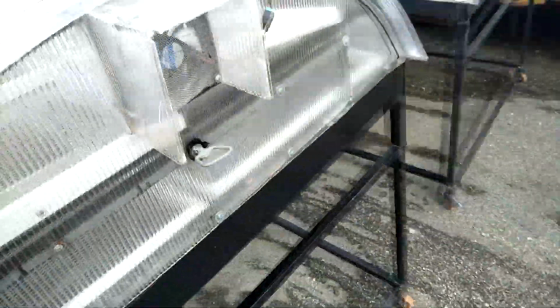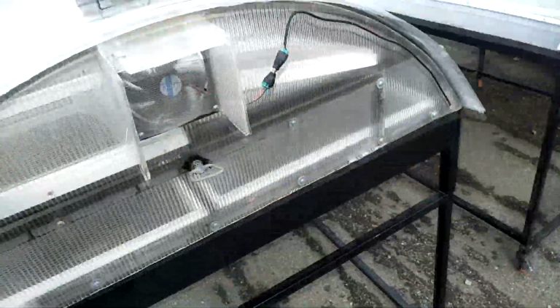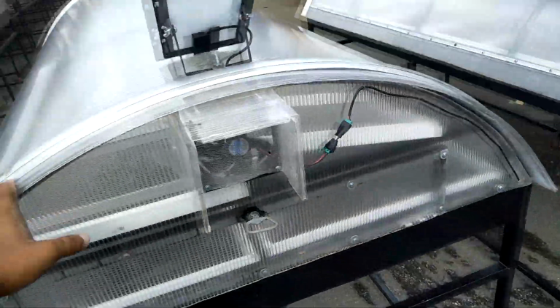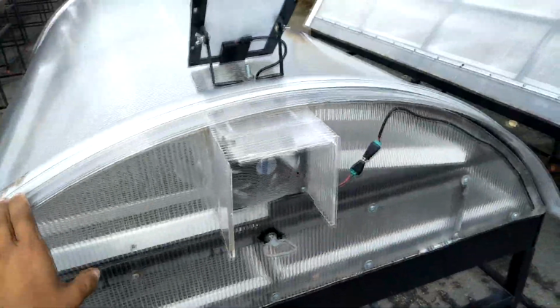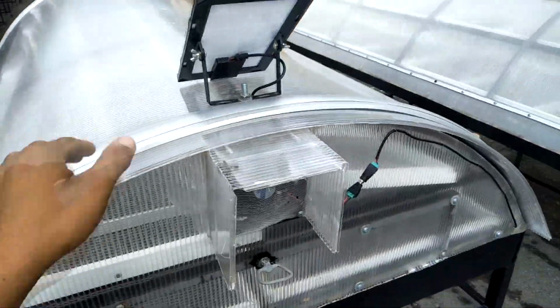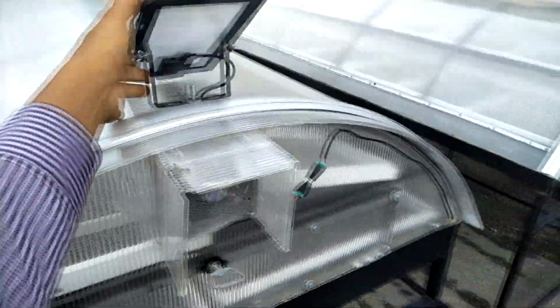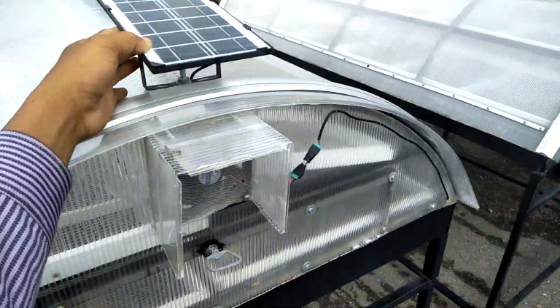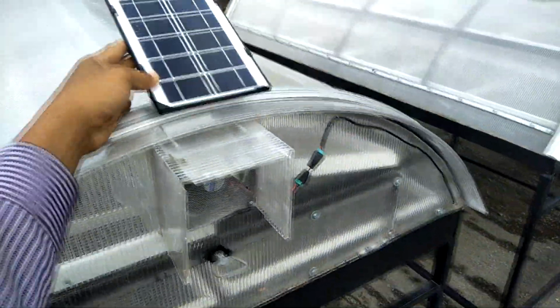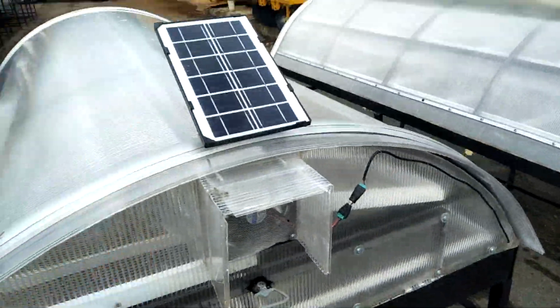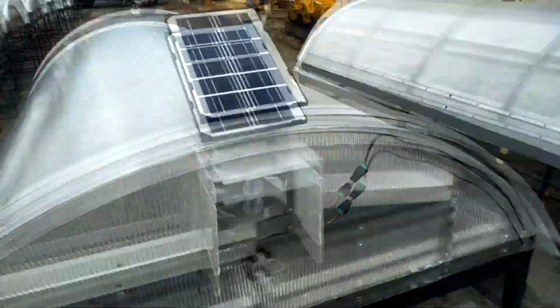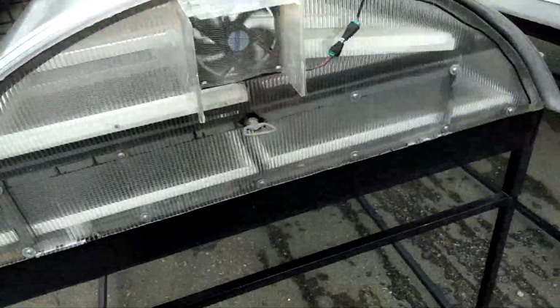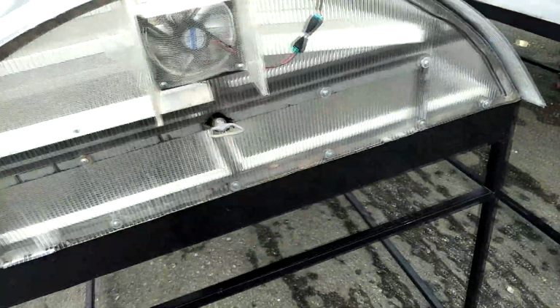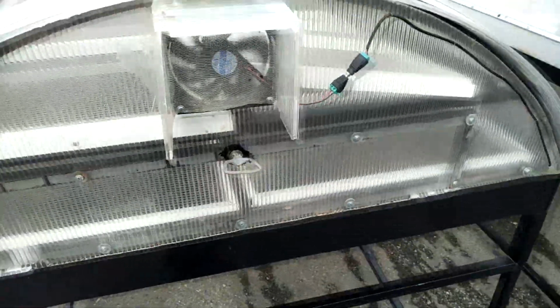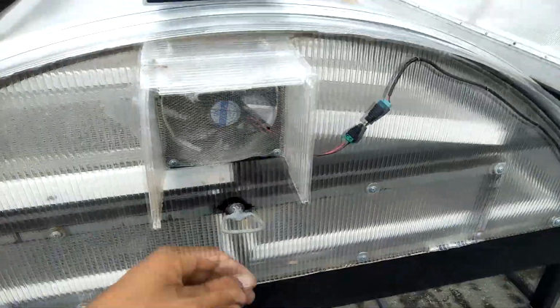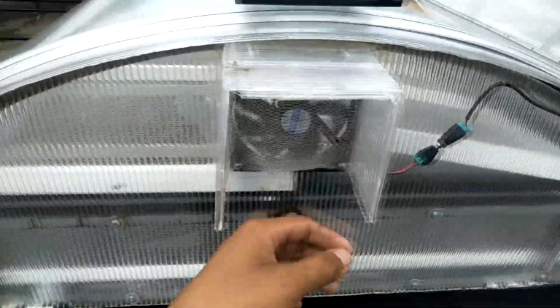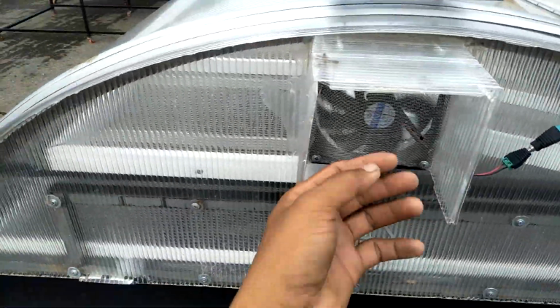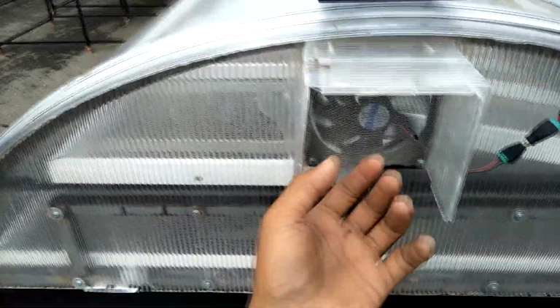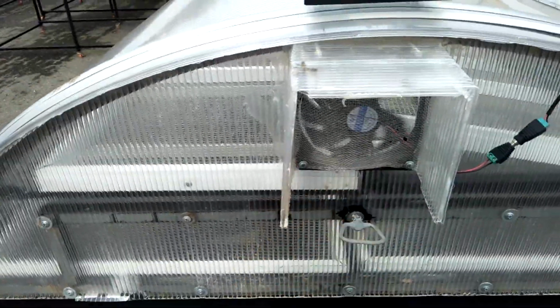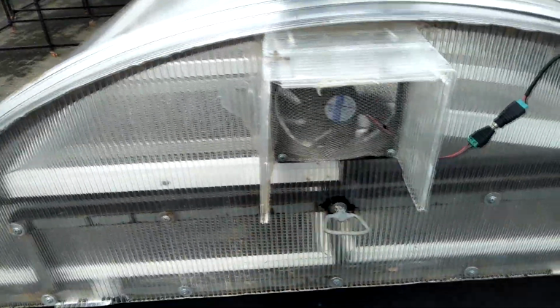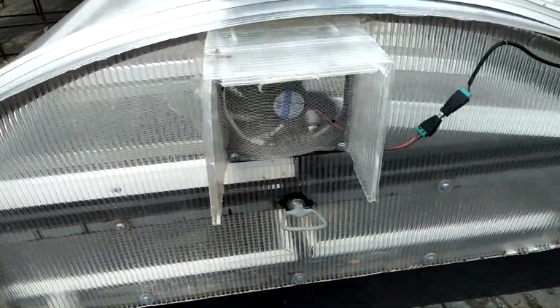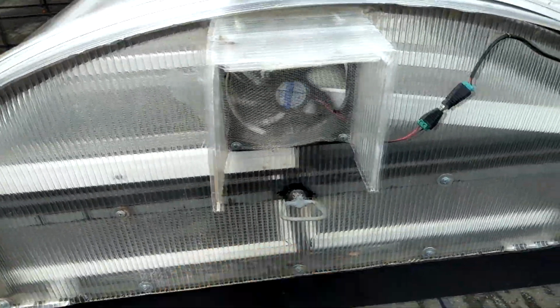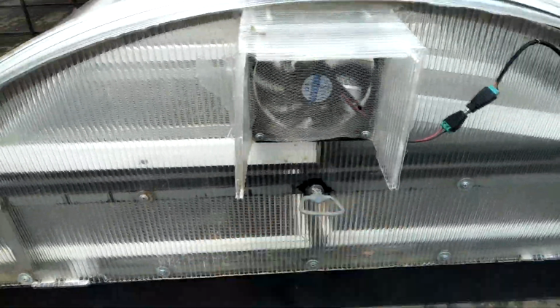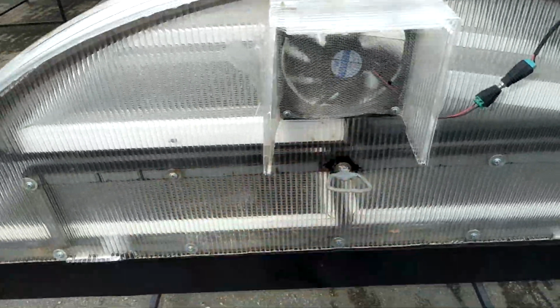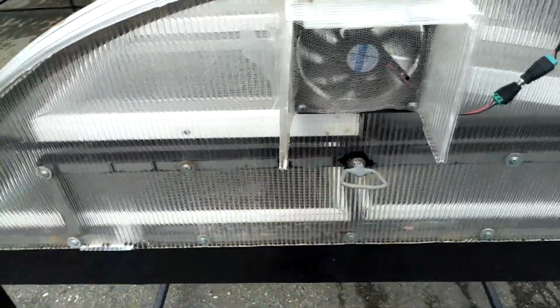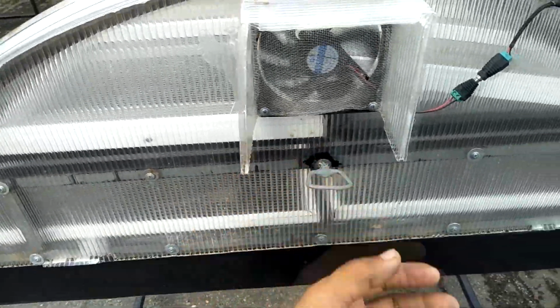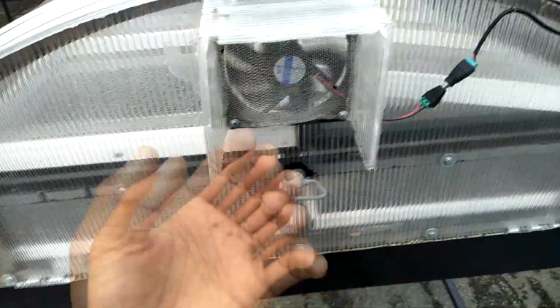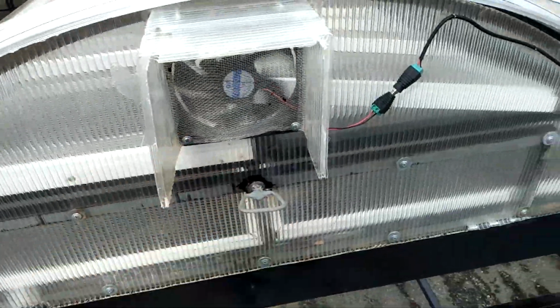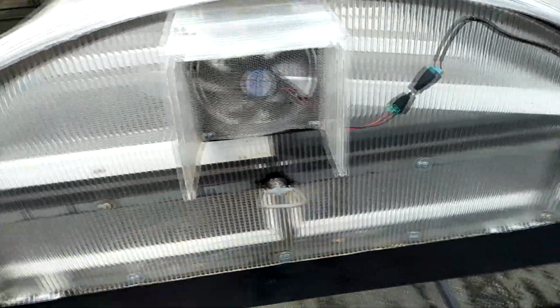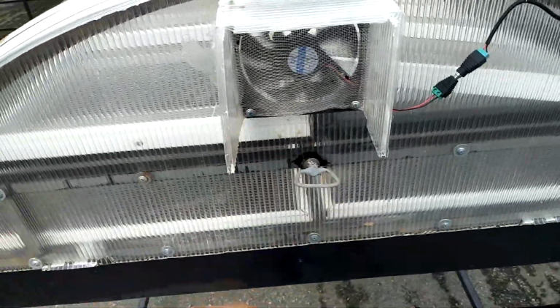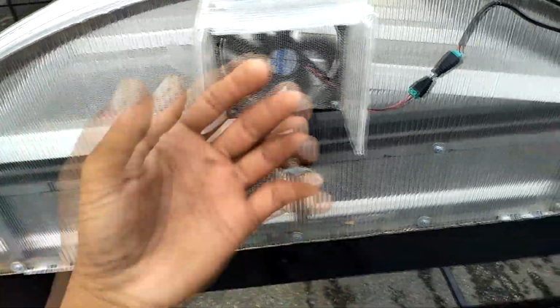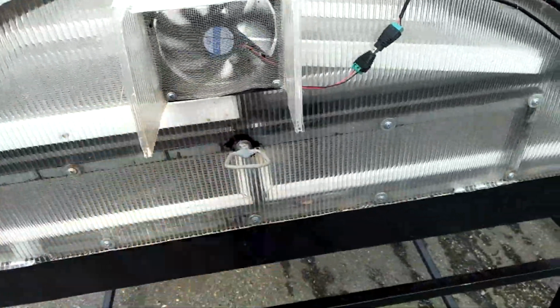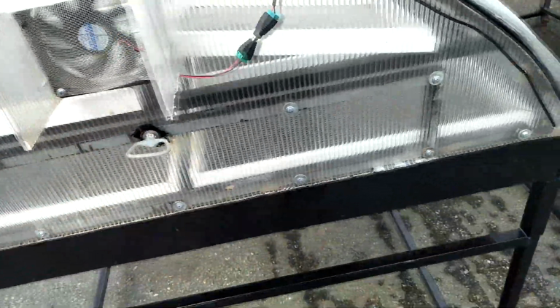This is a fan and a small solar panel. You can see the fan here too — it is an exhaust fan to exhaust hot air and evaporated air from inside the dryer.